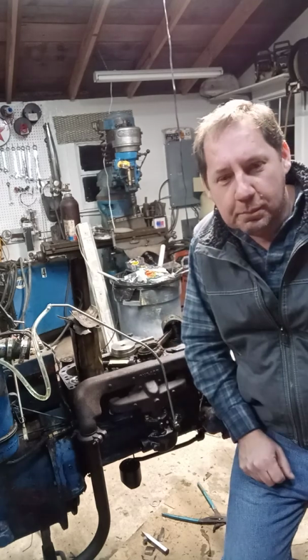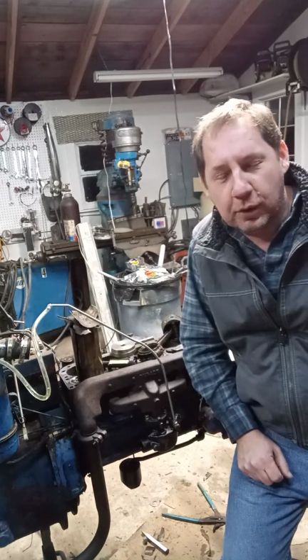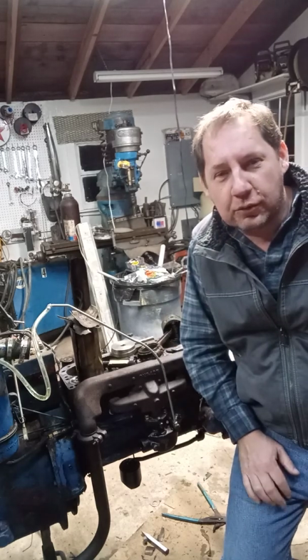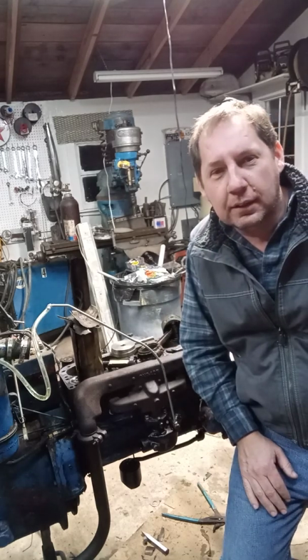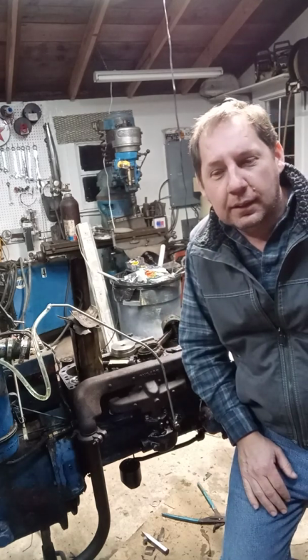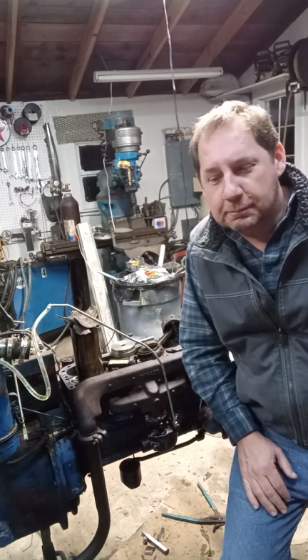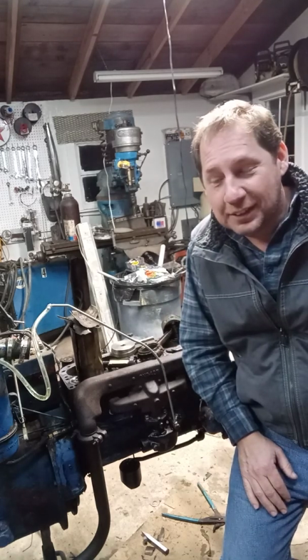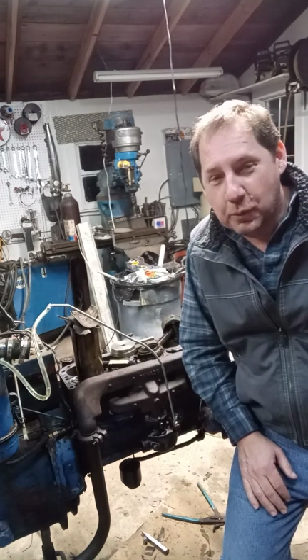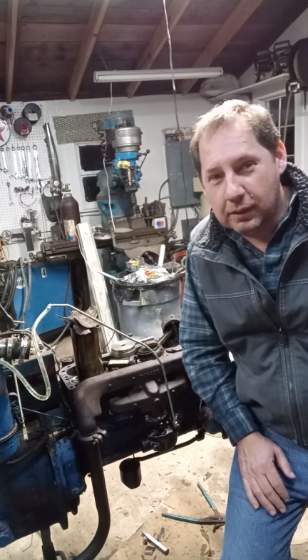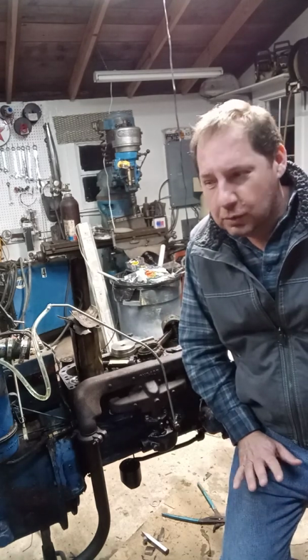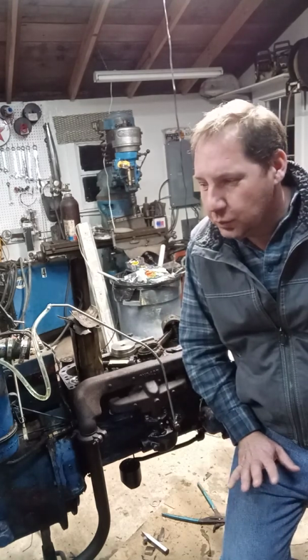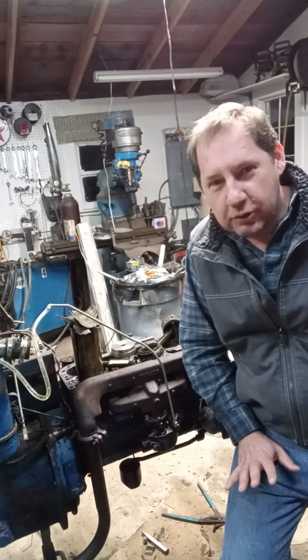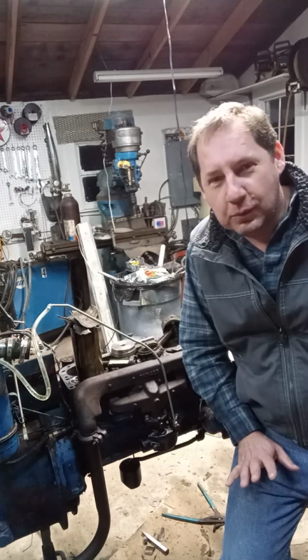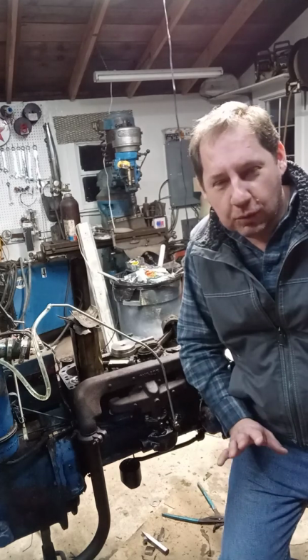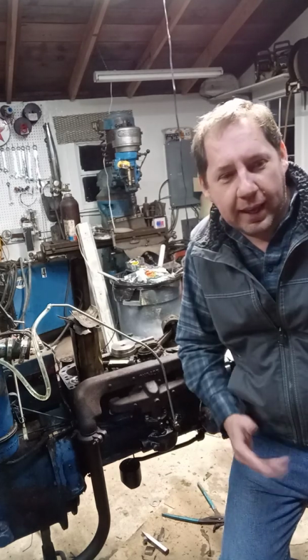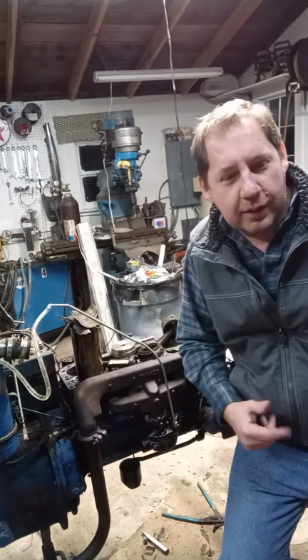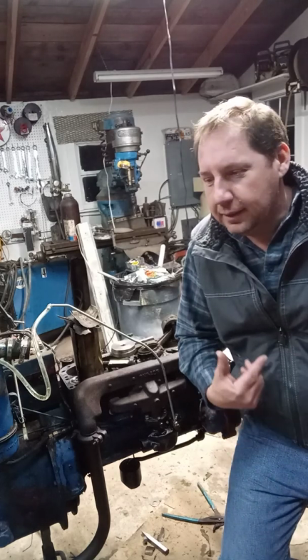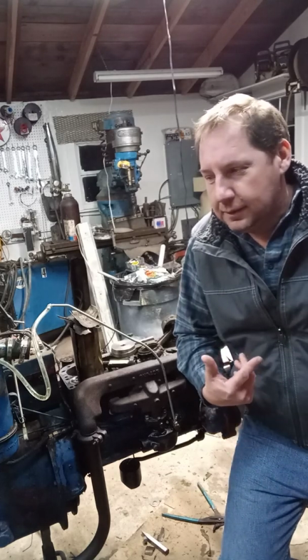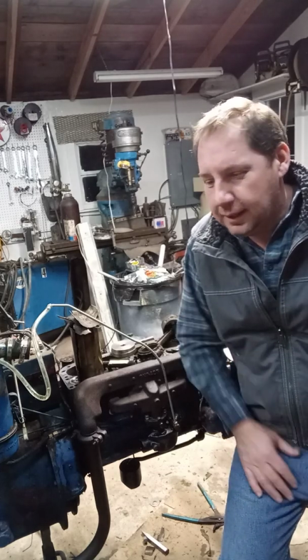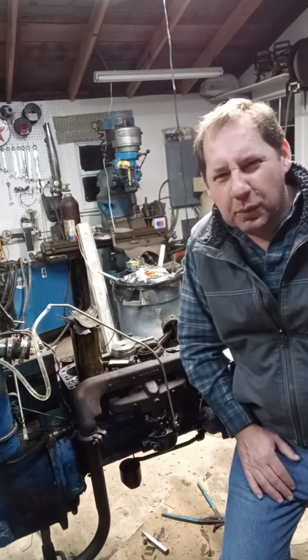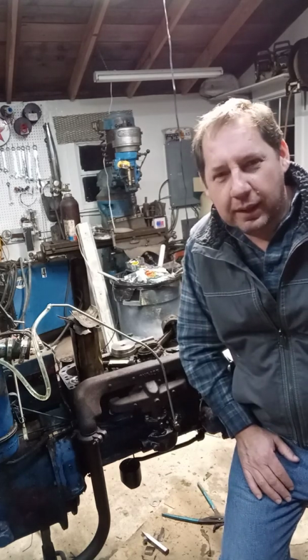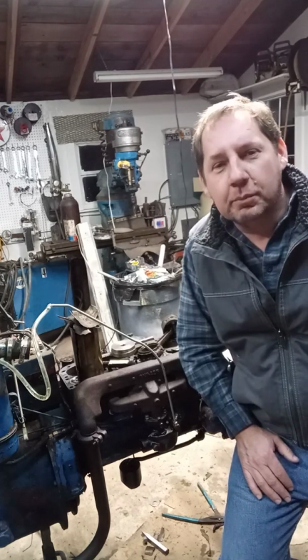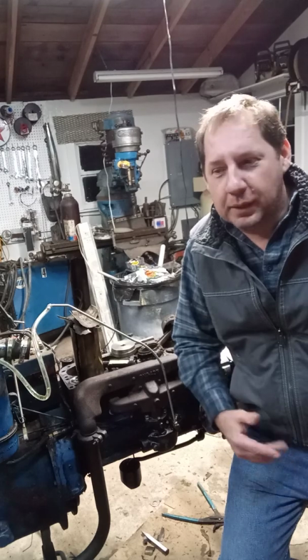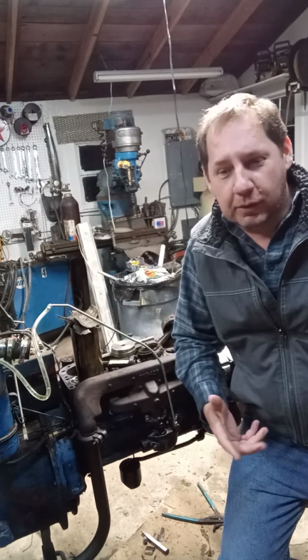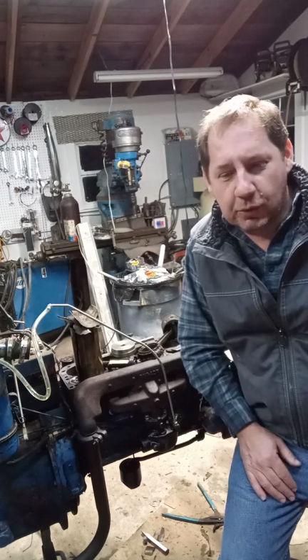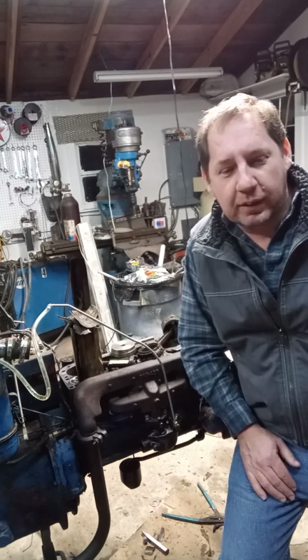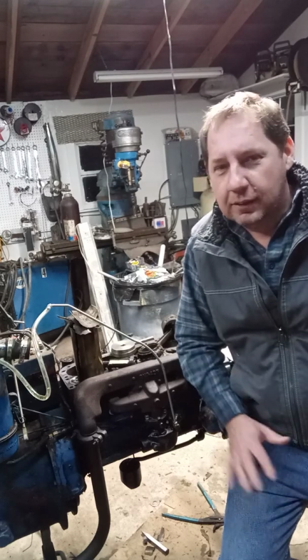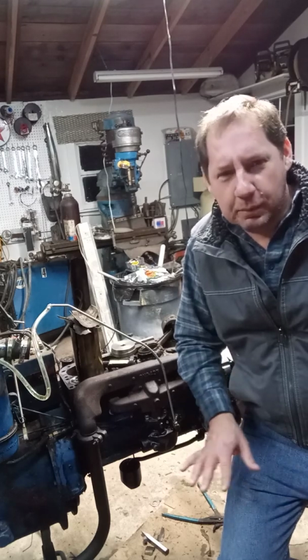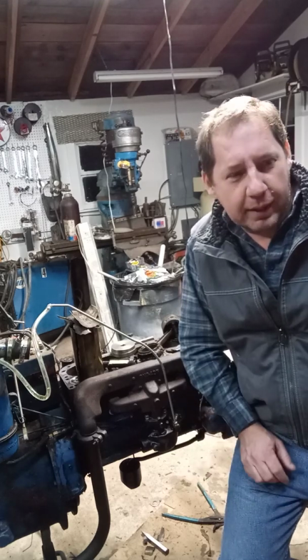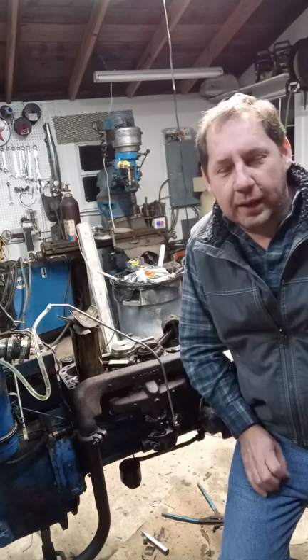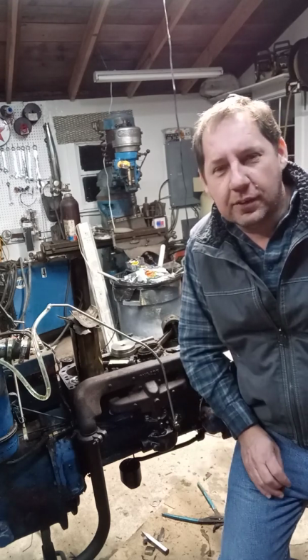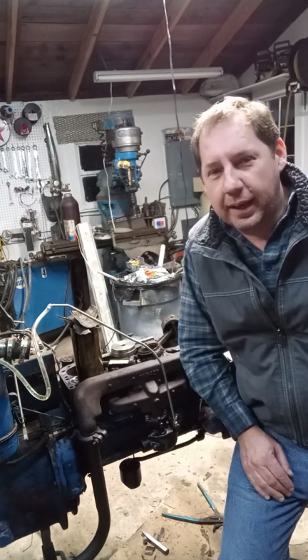A little back story — I bought this tractor. Older guy had a heart attack. He worked on it a little bit, but he could barely move, so he was getting rid of it. He said he put a bunch of money into the wiring and stuff like that.